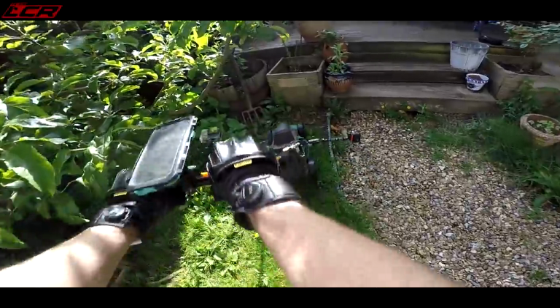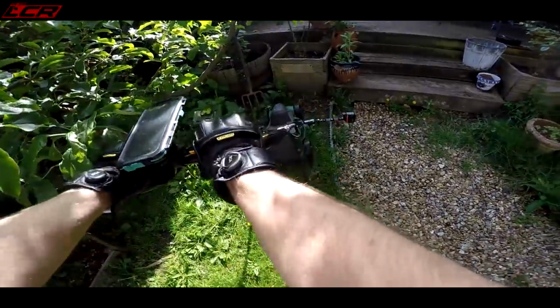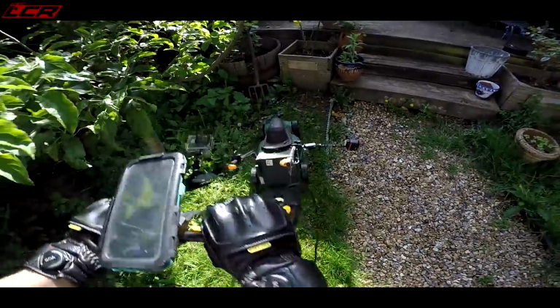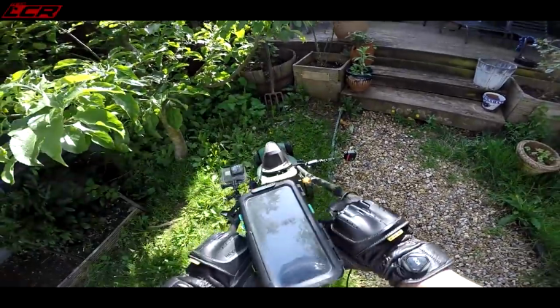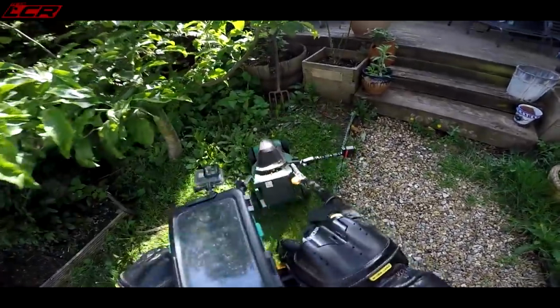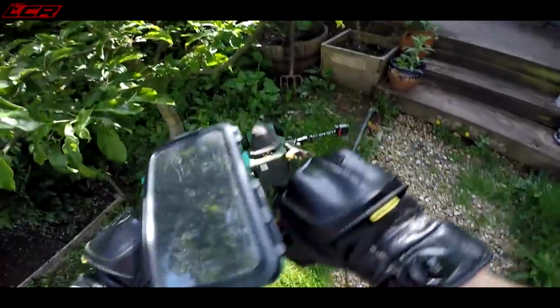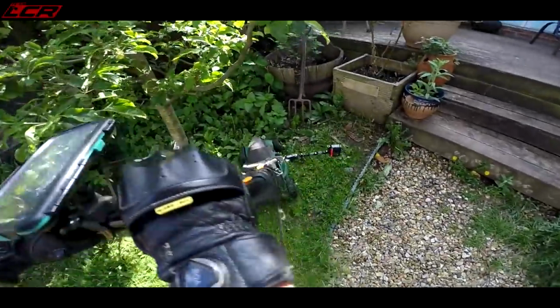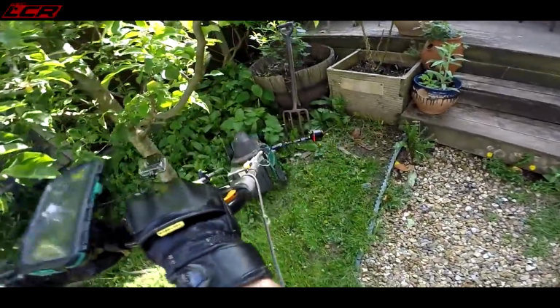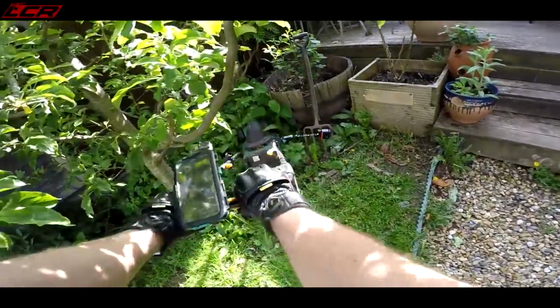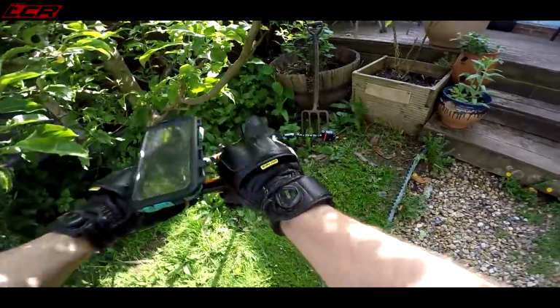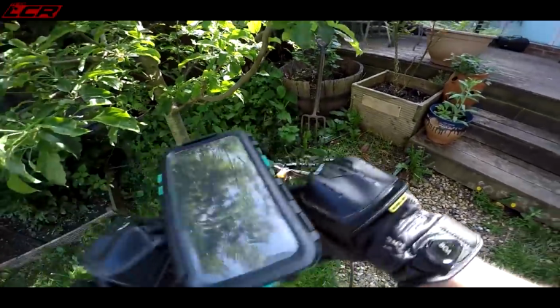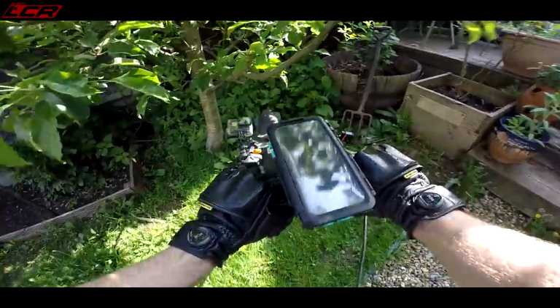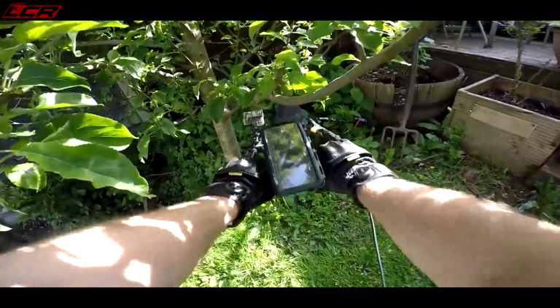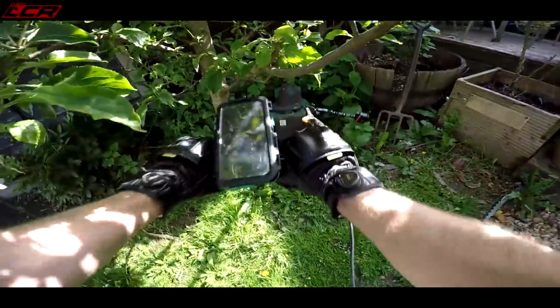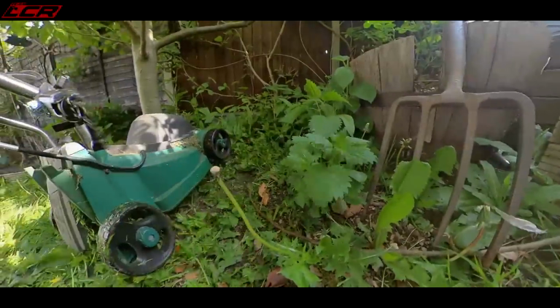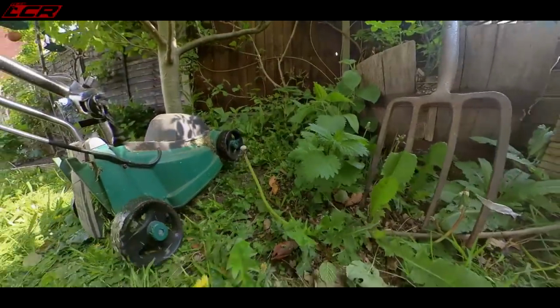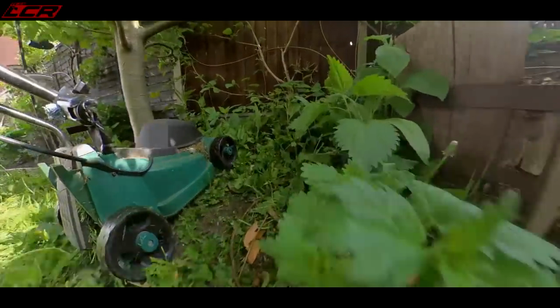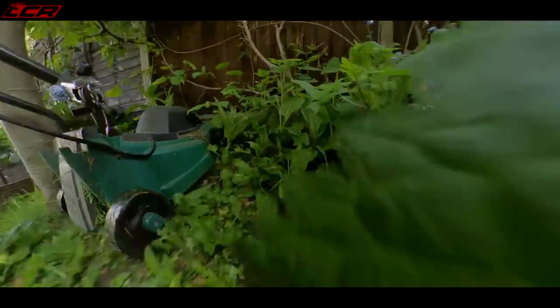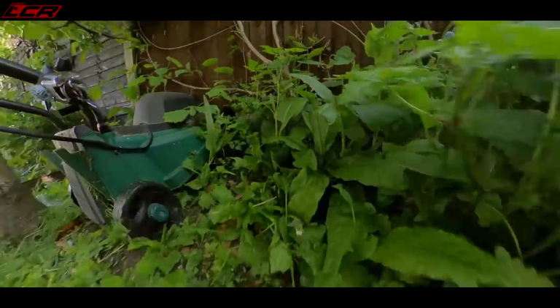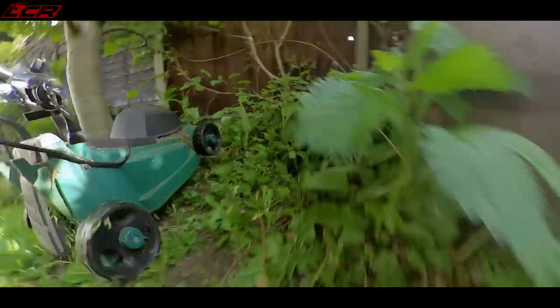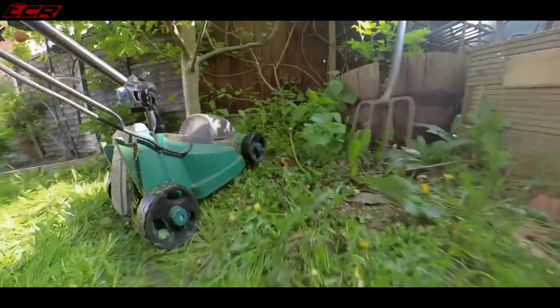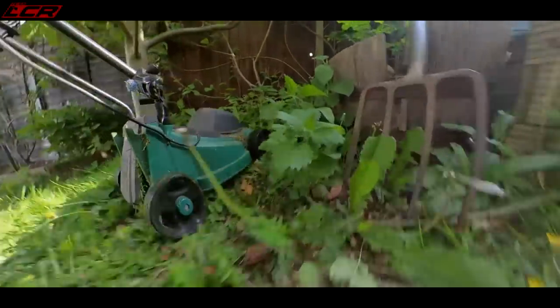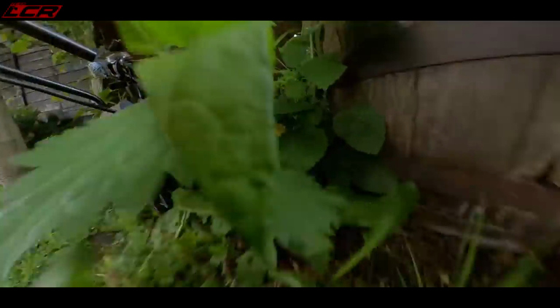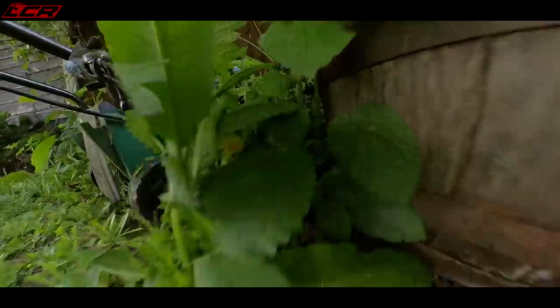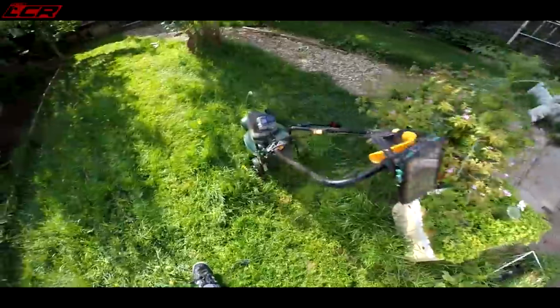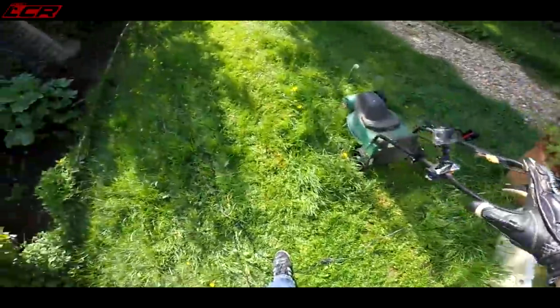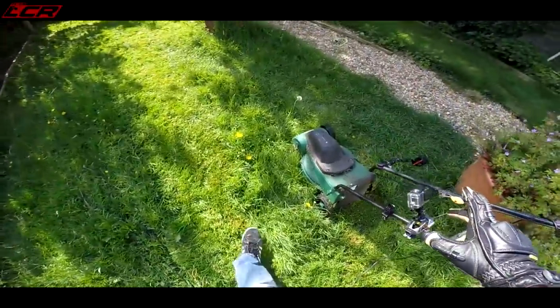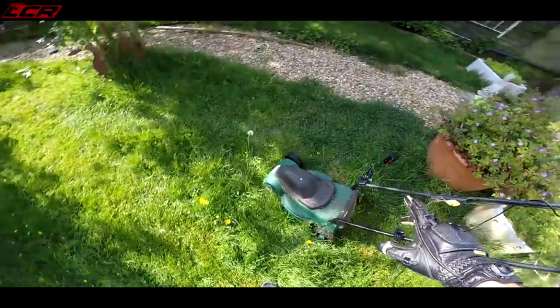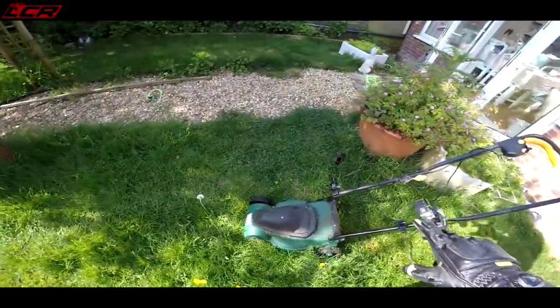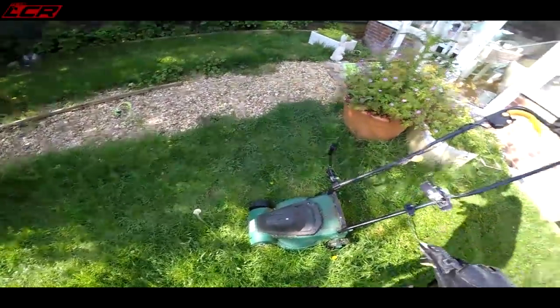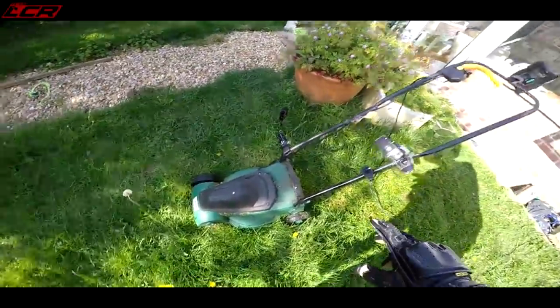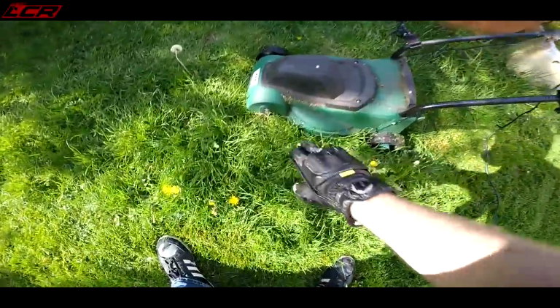Now there's a little bit of off-road required on this test, we'll see how she copes with it. This is a thousand watt, so you'll be surprised what it can actually do.